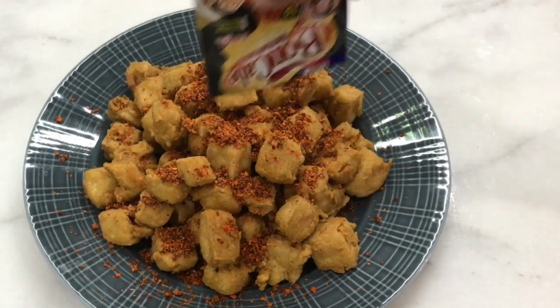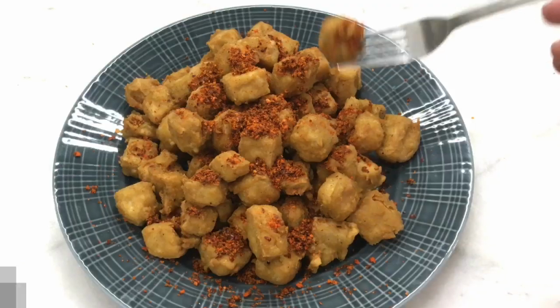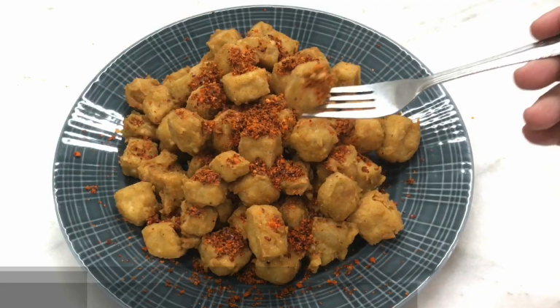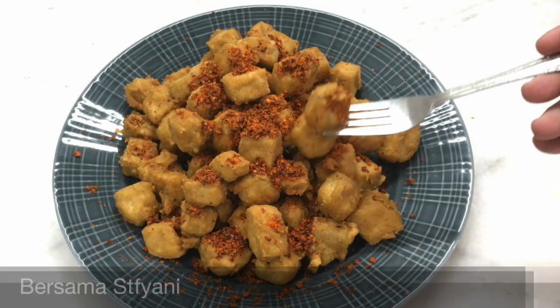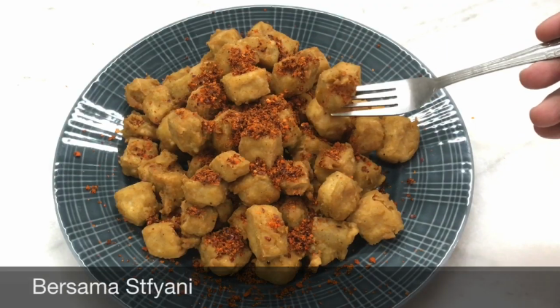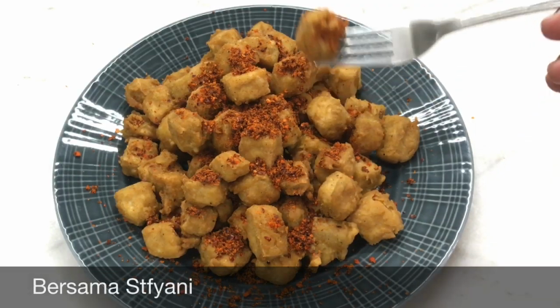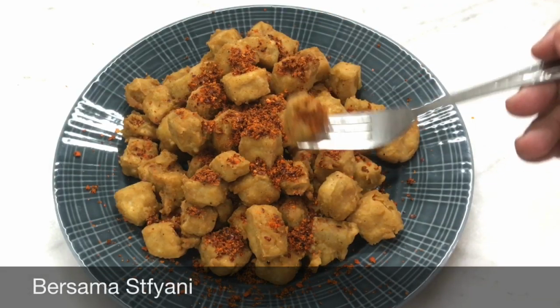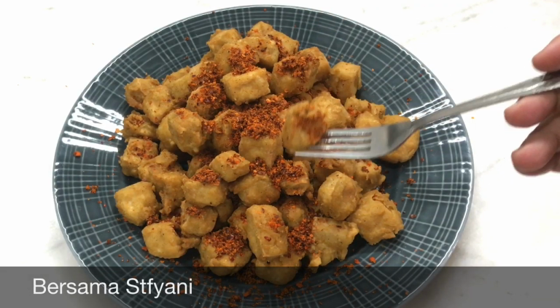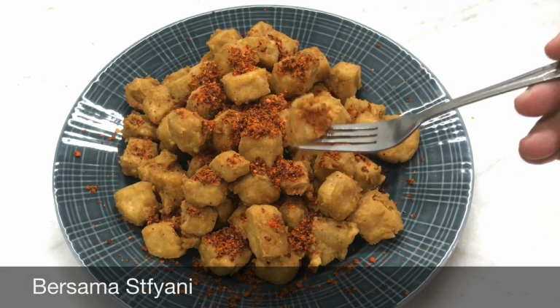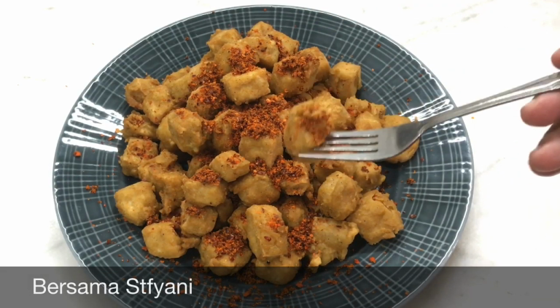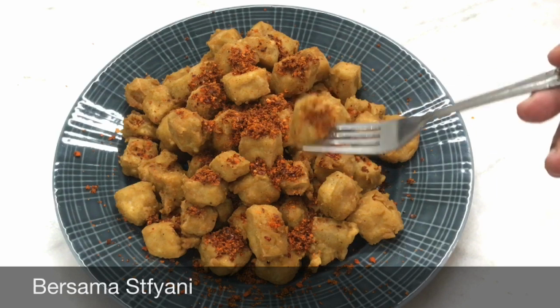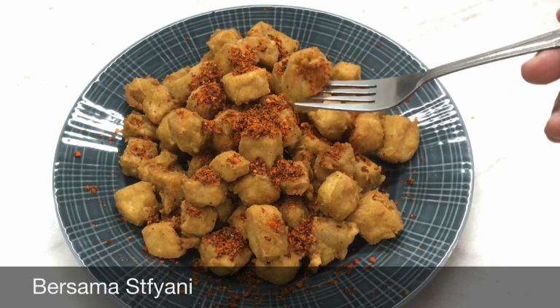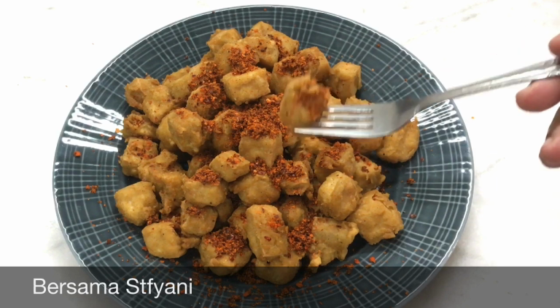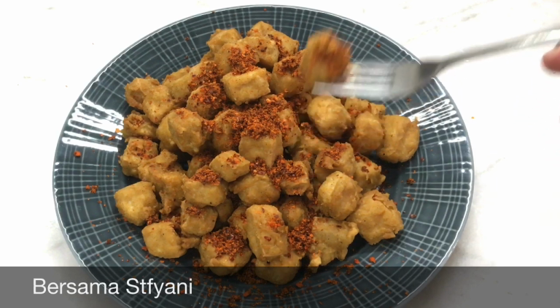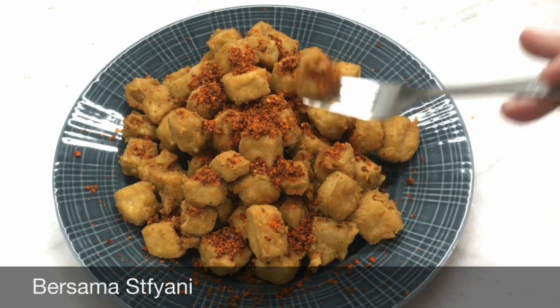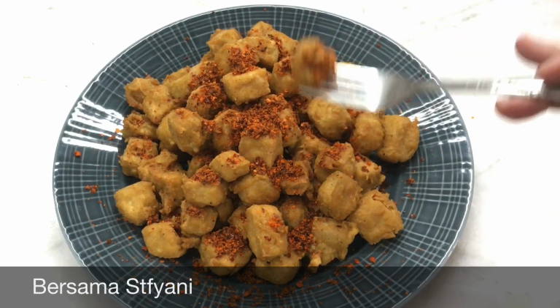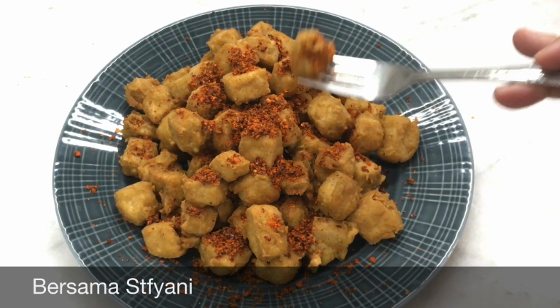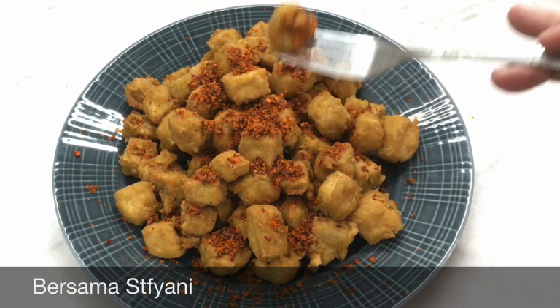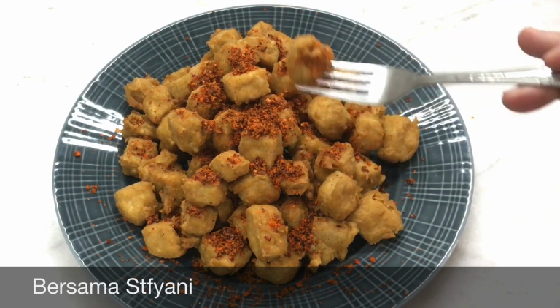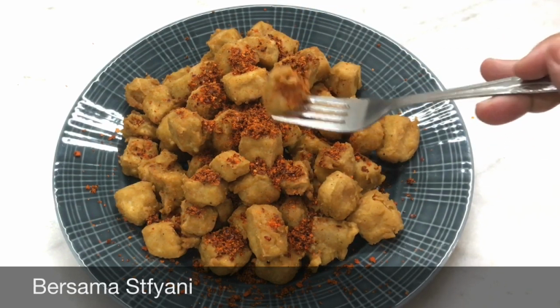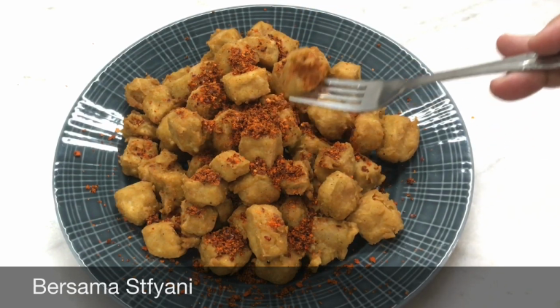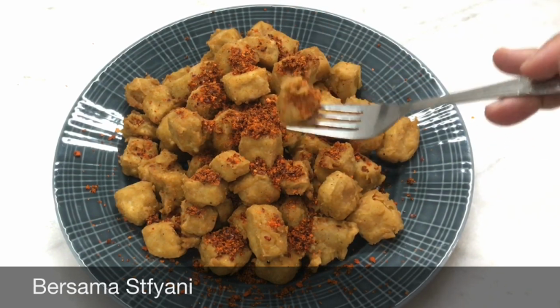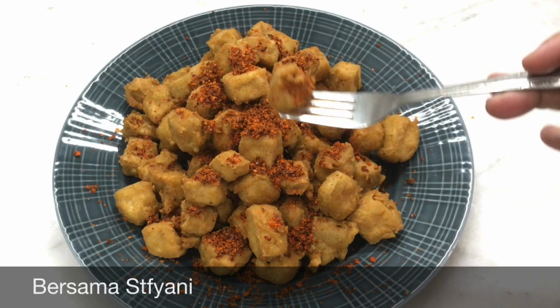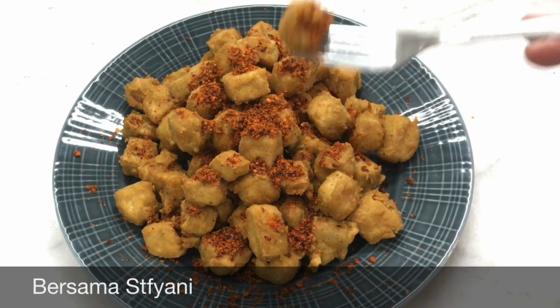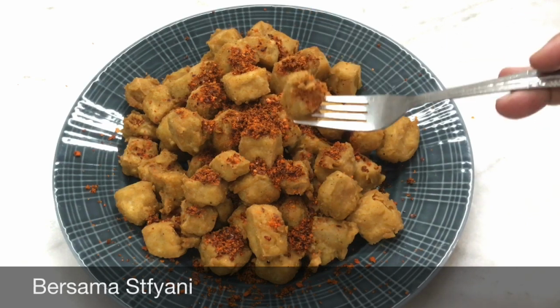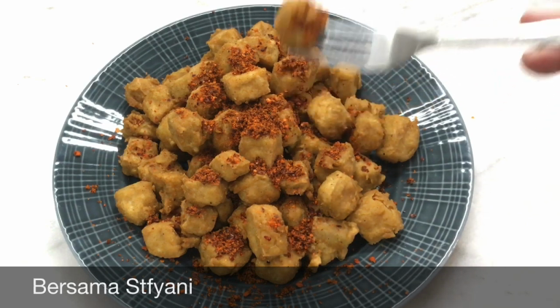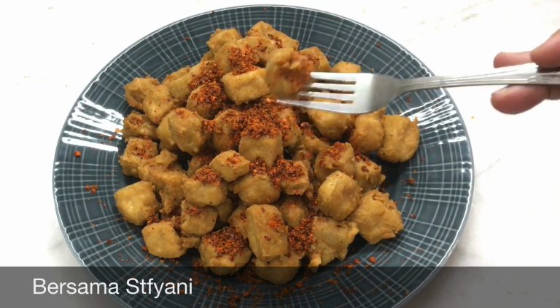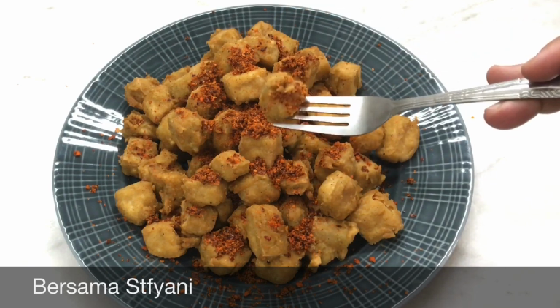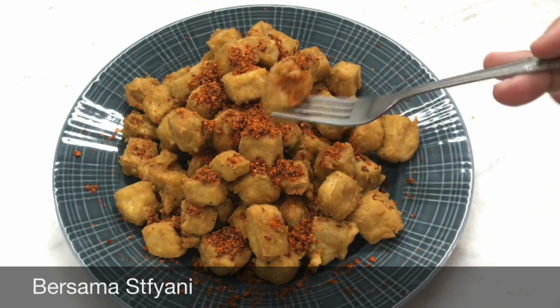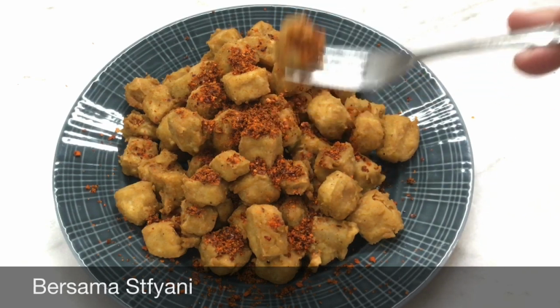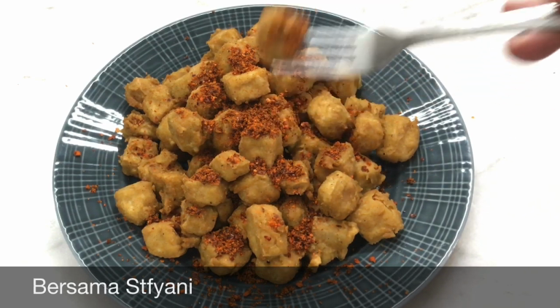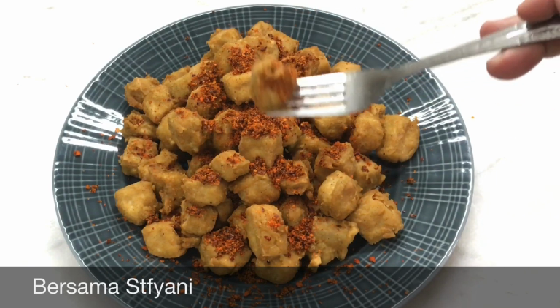Terus terang ini adalah ide karena kita sering jajan di rumah makan yang menyajikan menu seperti ini, tapi sekarang rumah makannya lagi tutup jadi kita bikin sendiri deh.